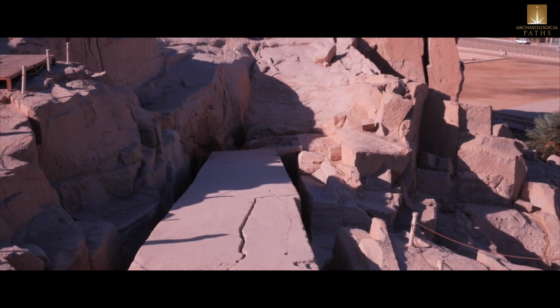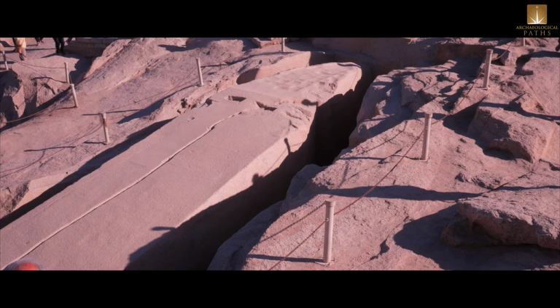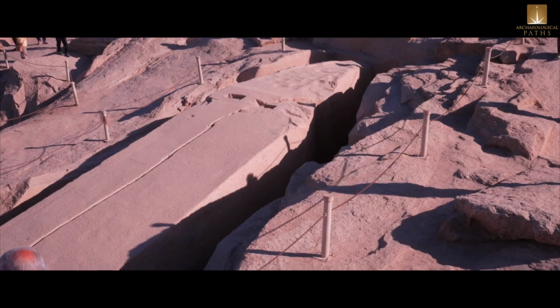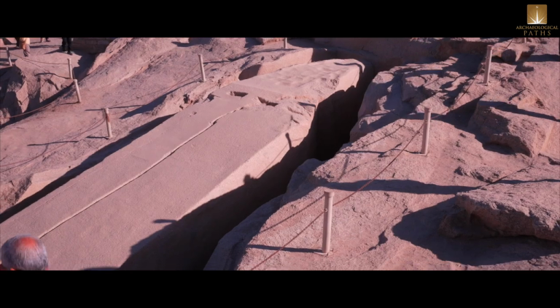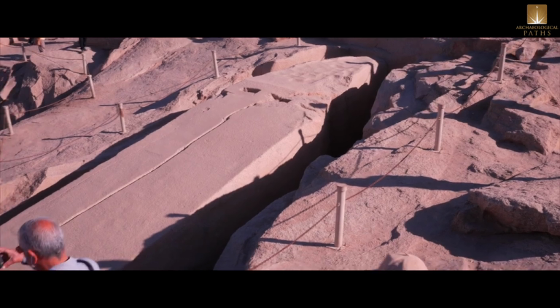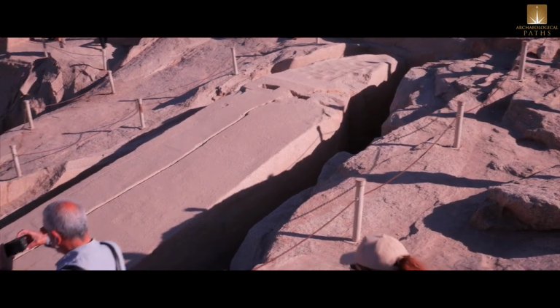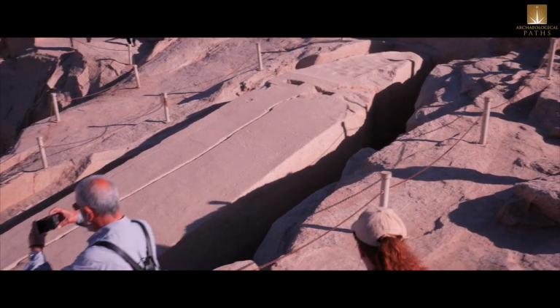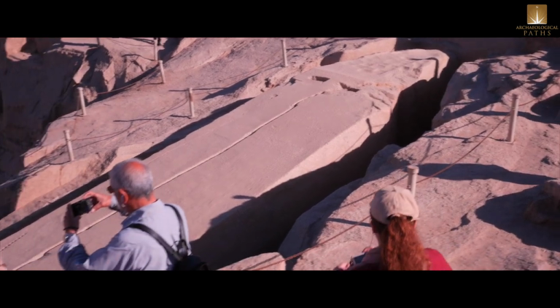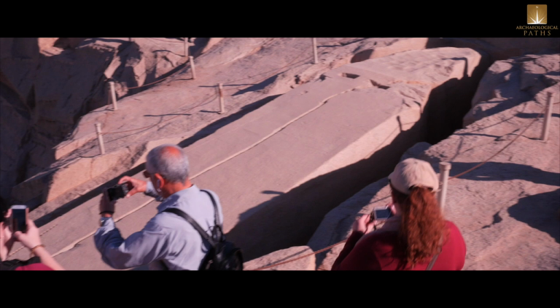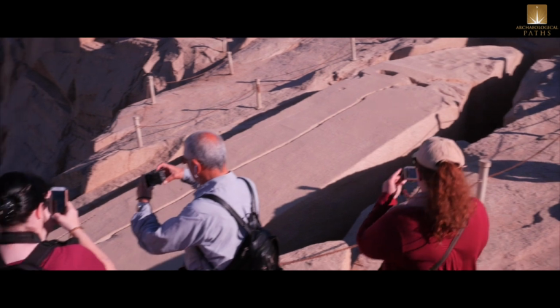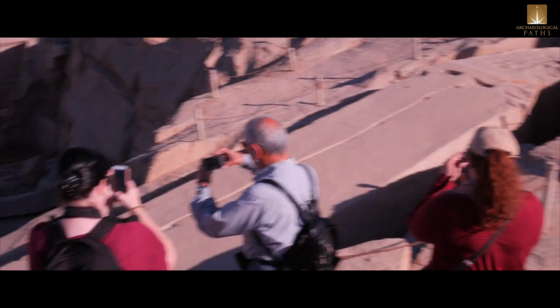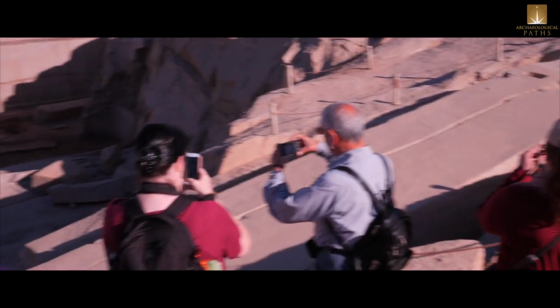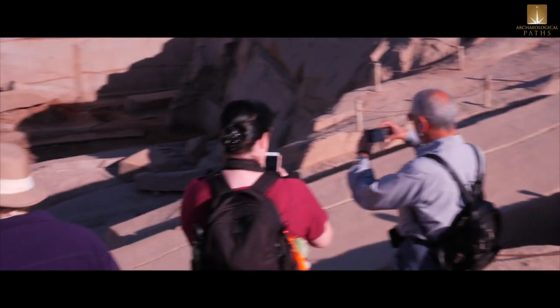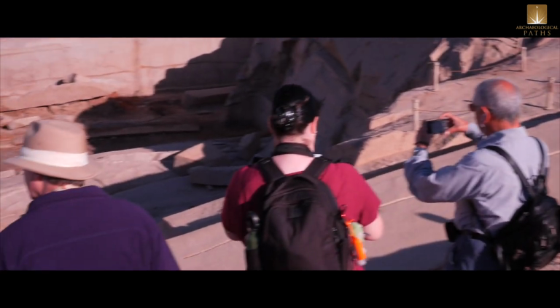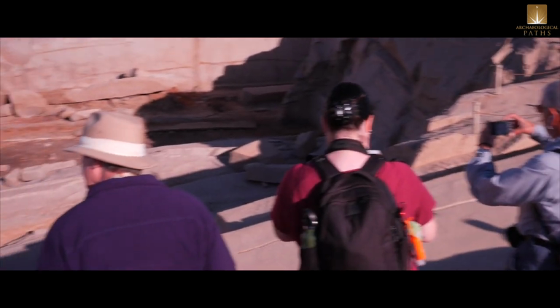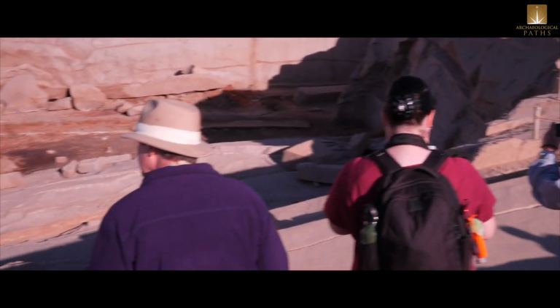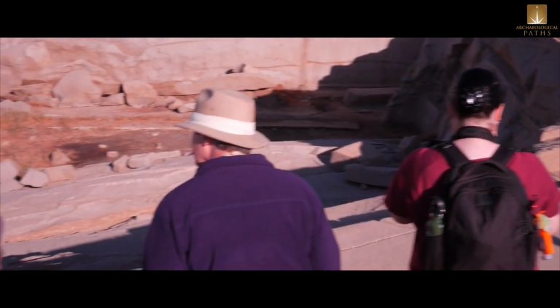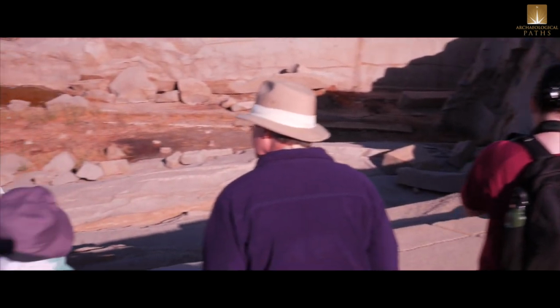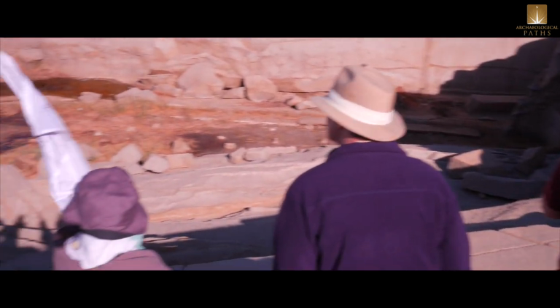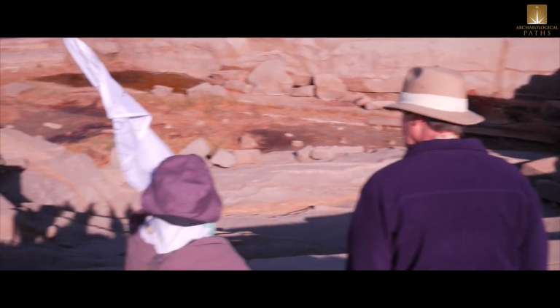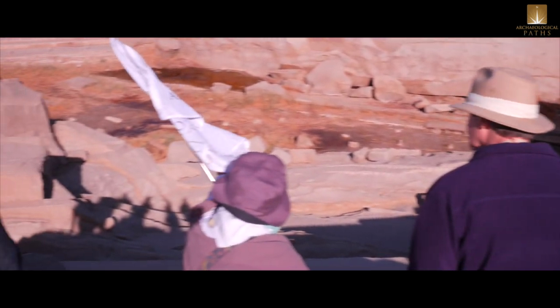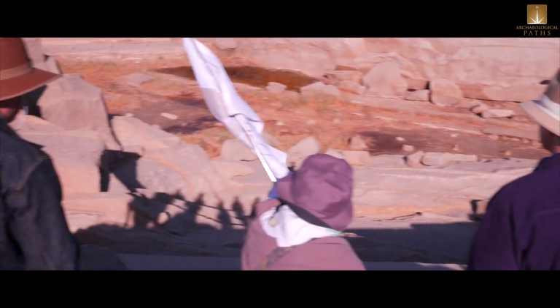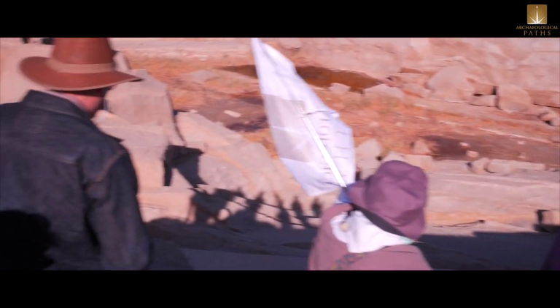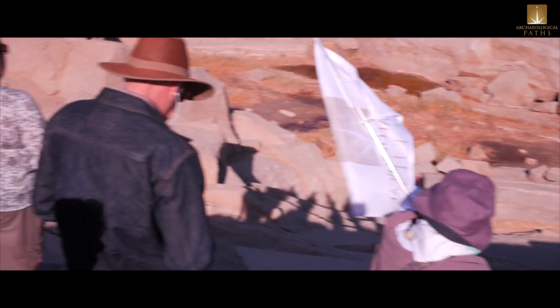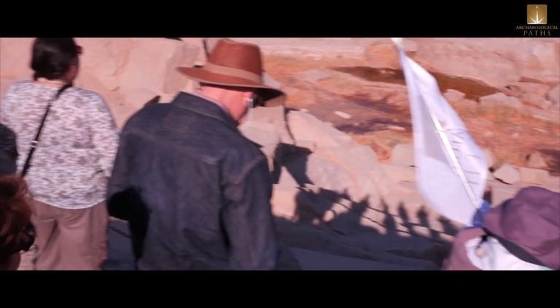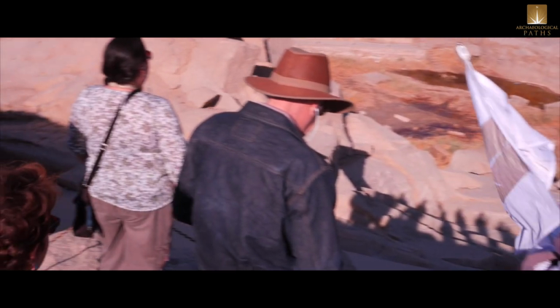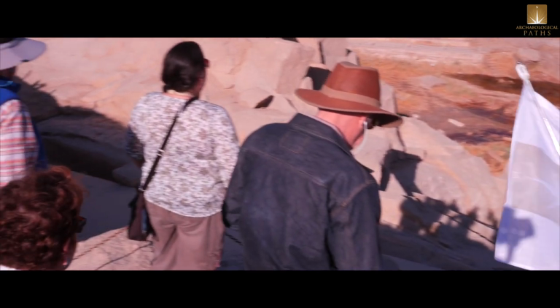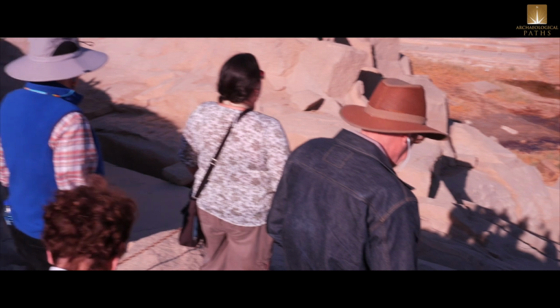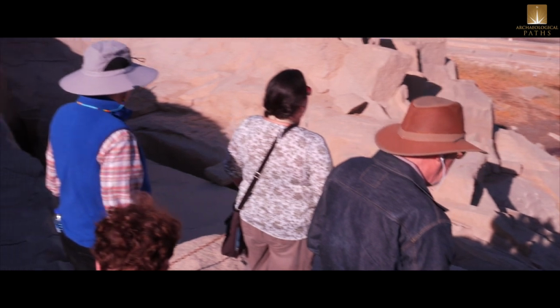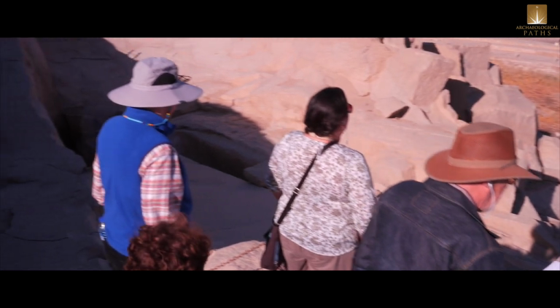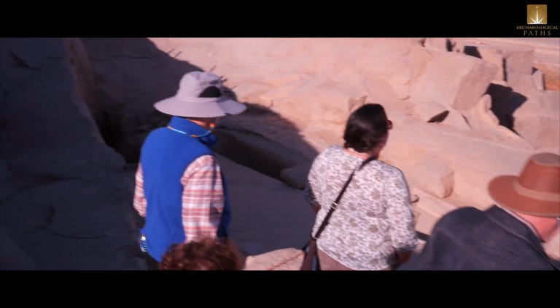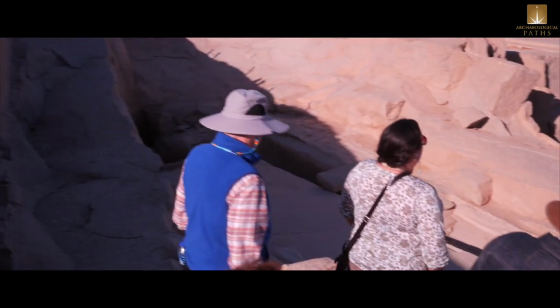This obelisk was left unfinished because of a crack that showed on the shaft. It was counted to be the largest monolith block of stone that would ever have been handled by human hands, if it had been finished.